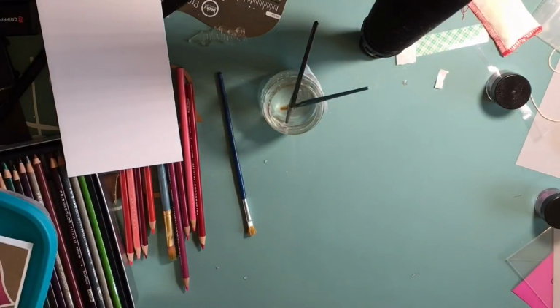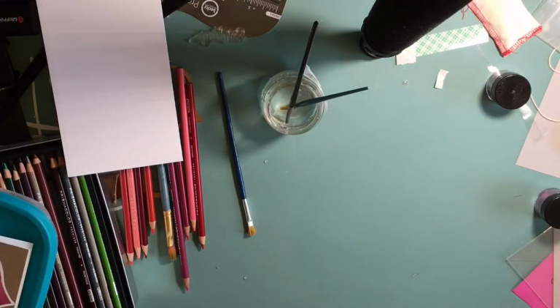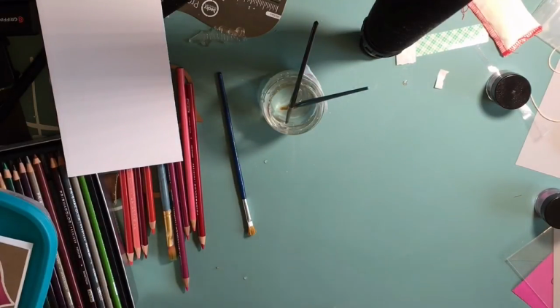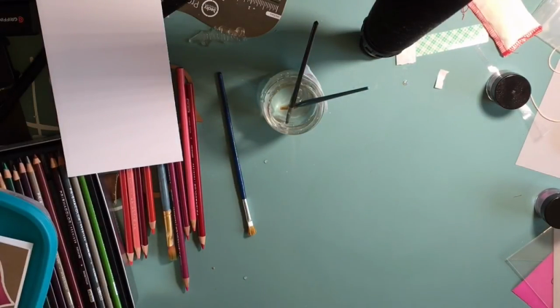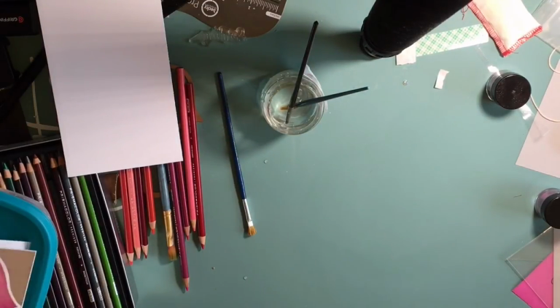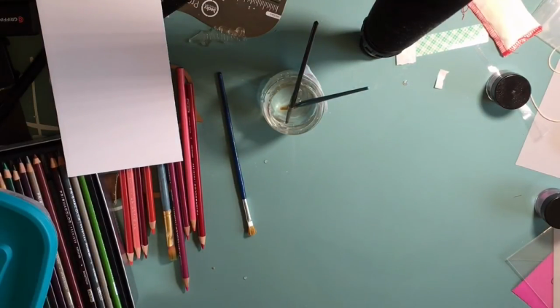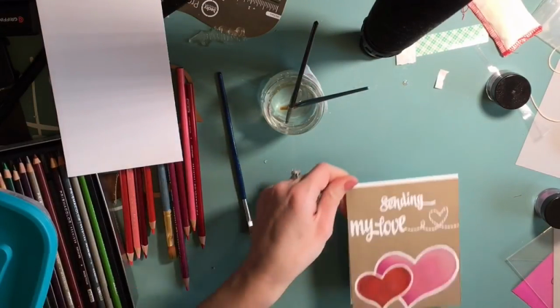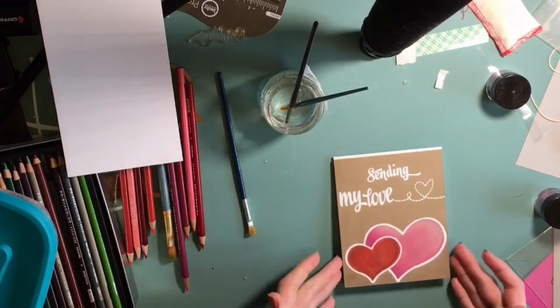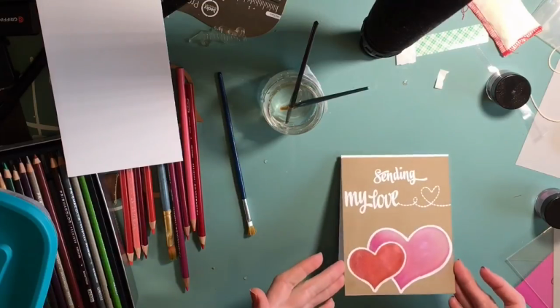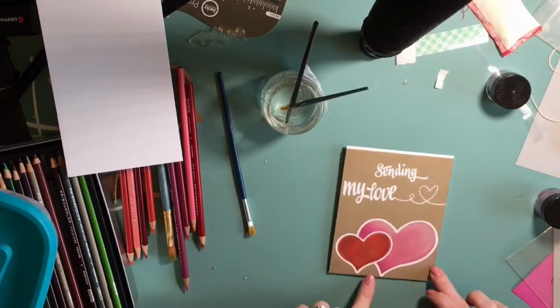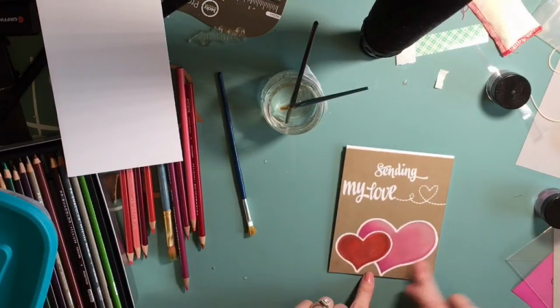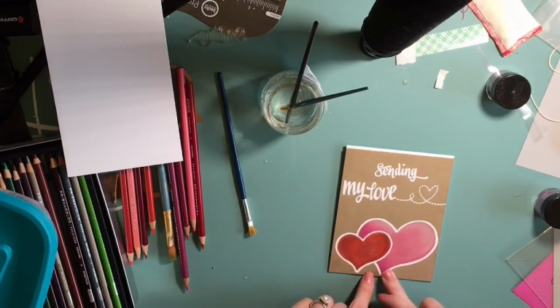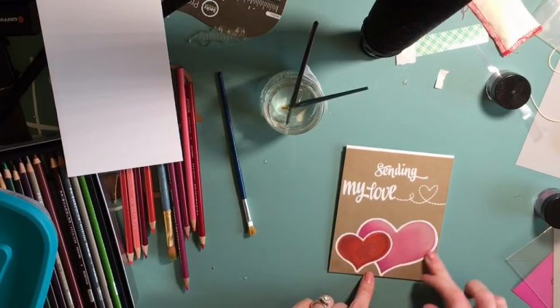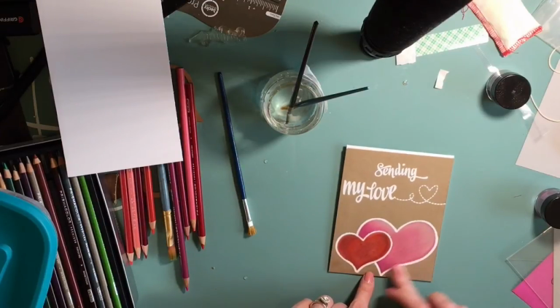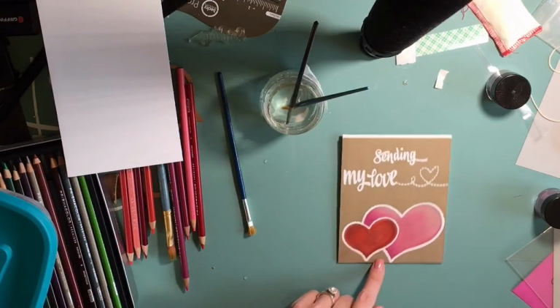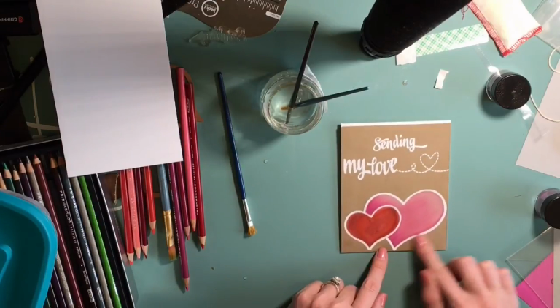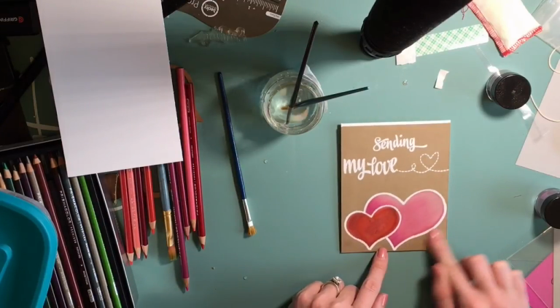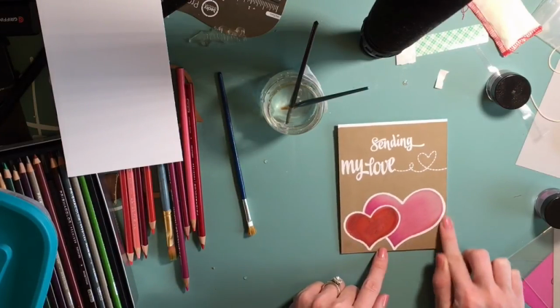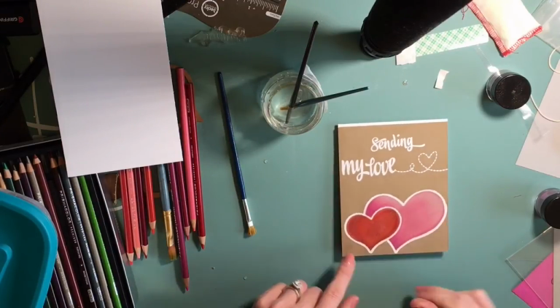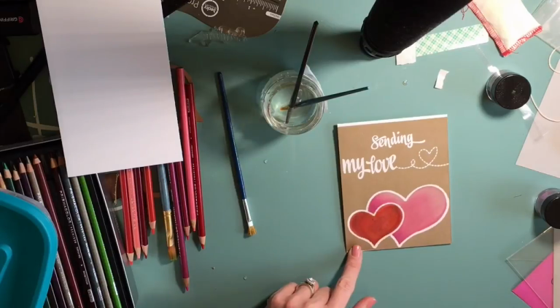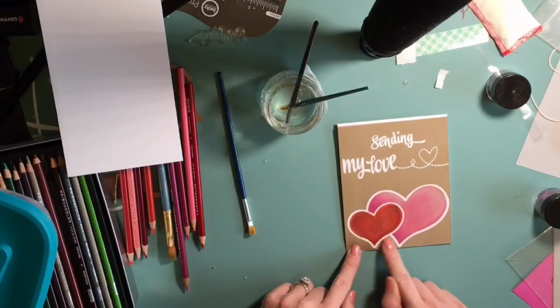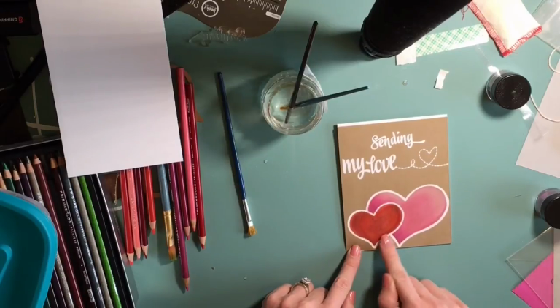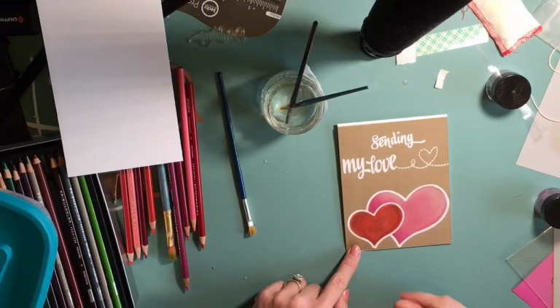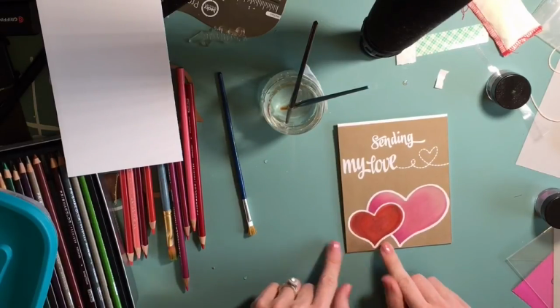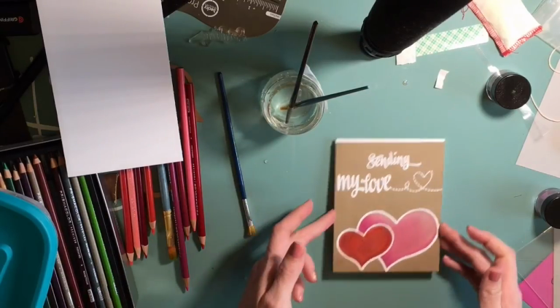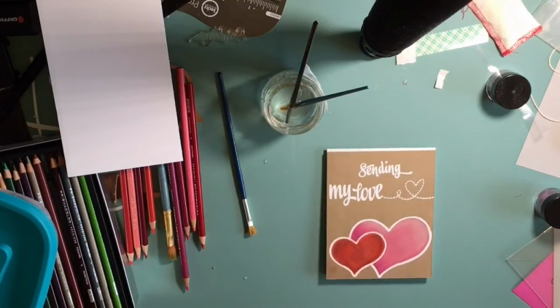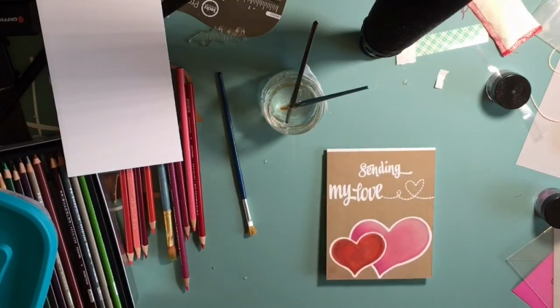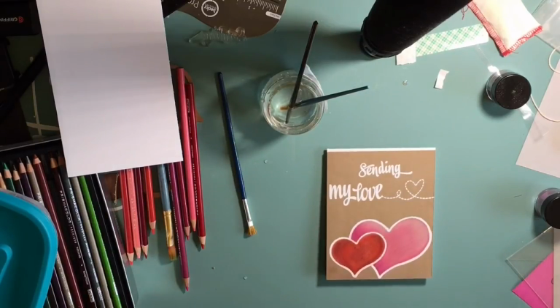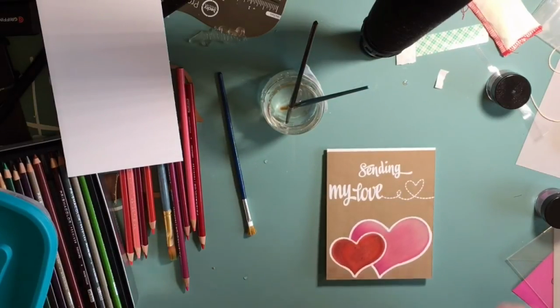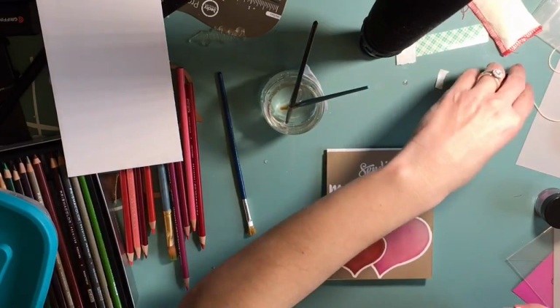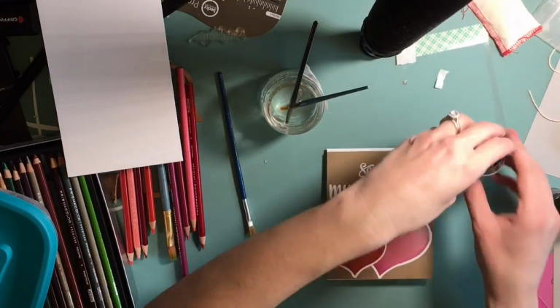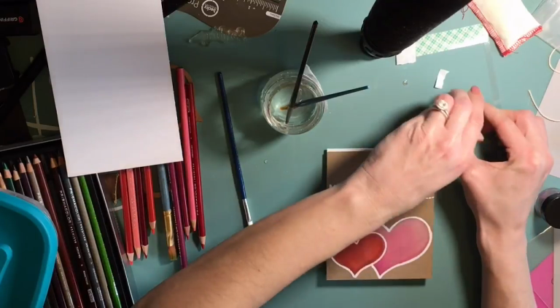Now I'm just going to fill in the little heart up top with just a light touch of the pearl powder, just to give it a little bit of color.